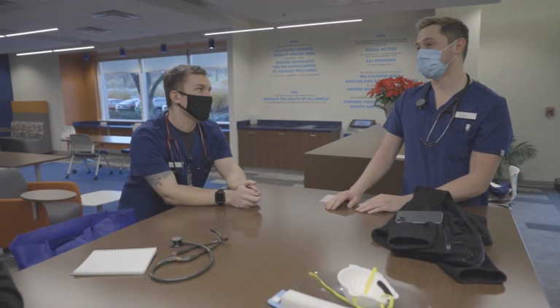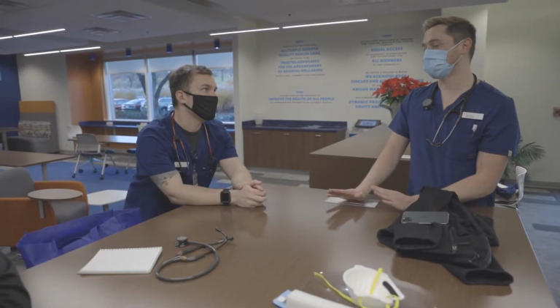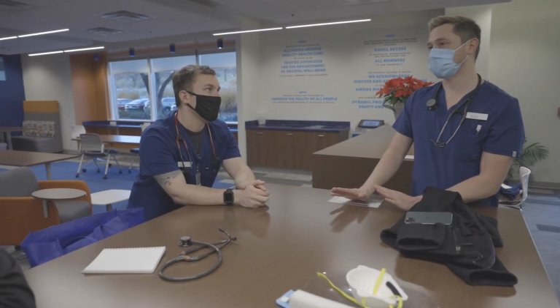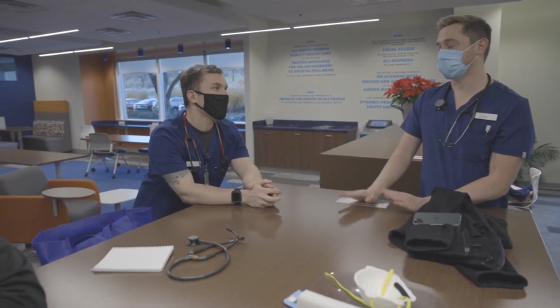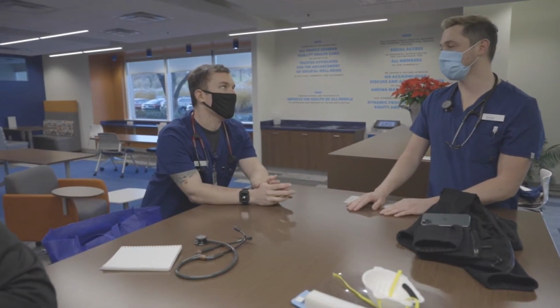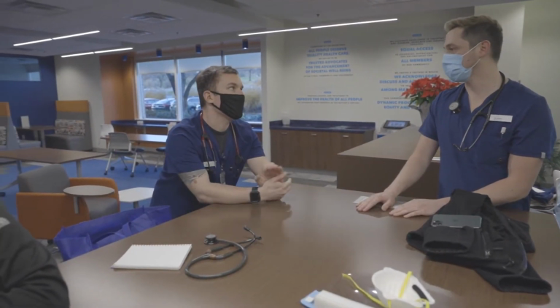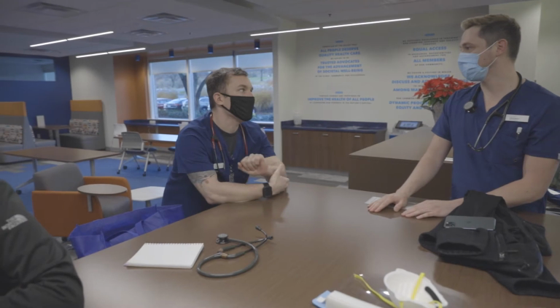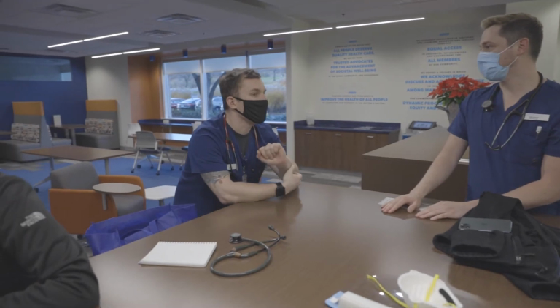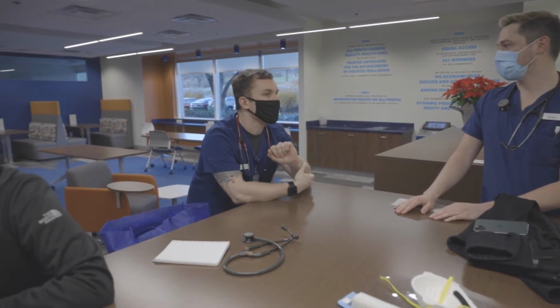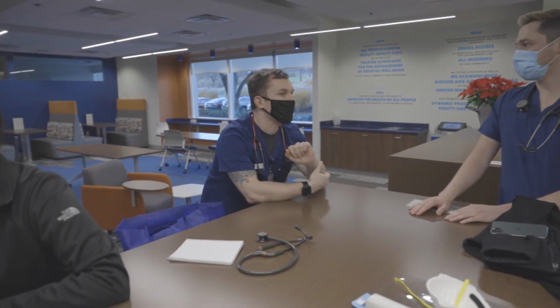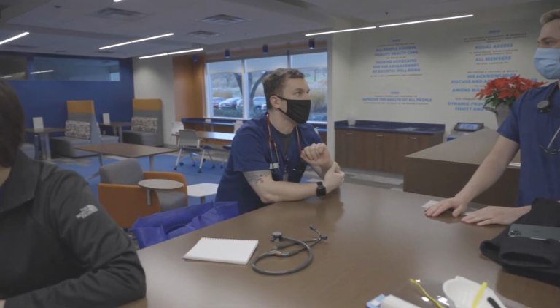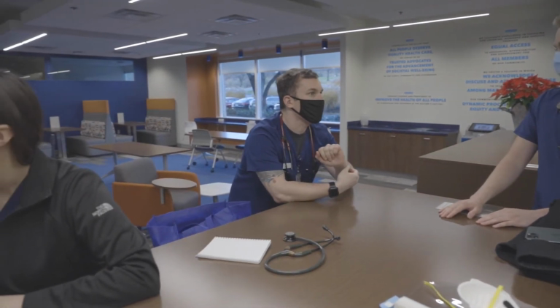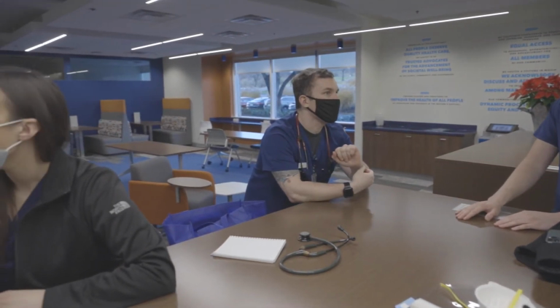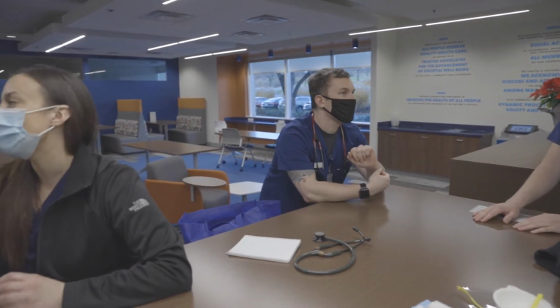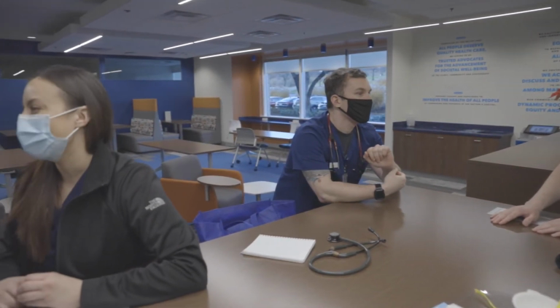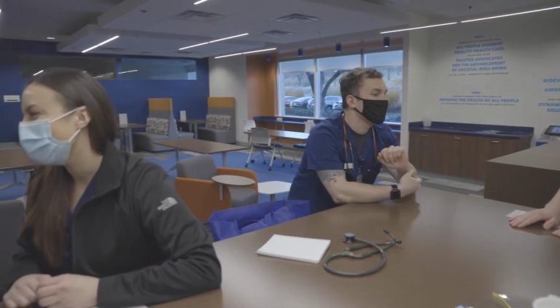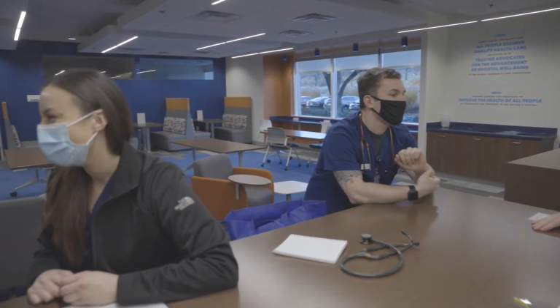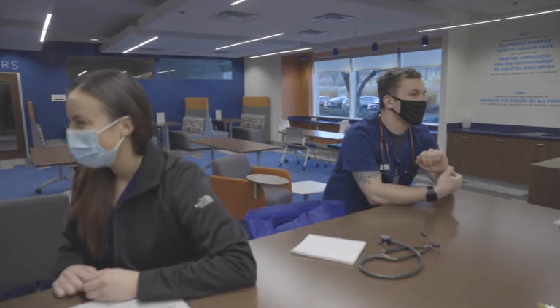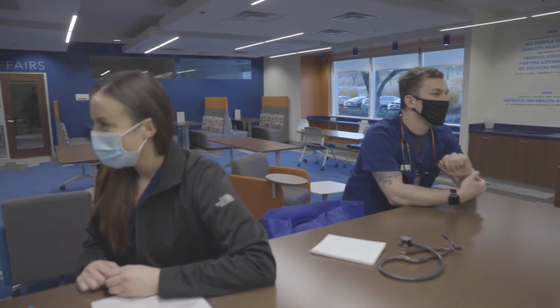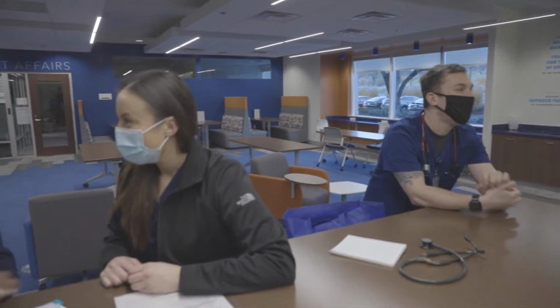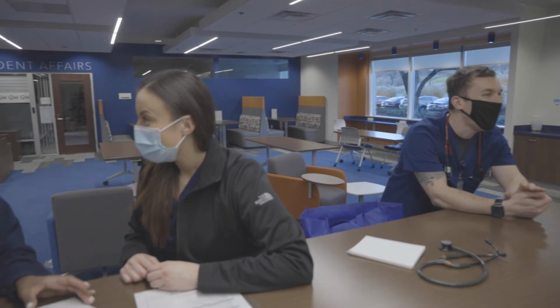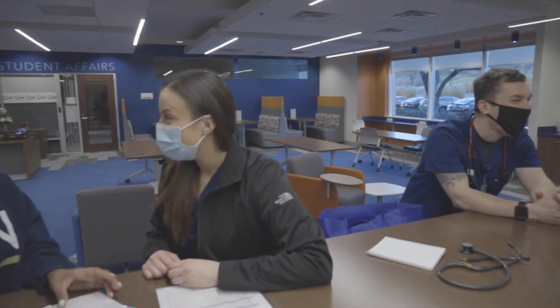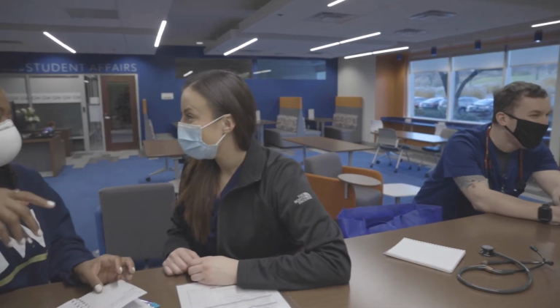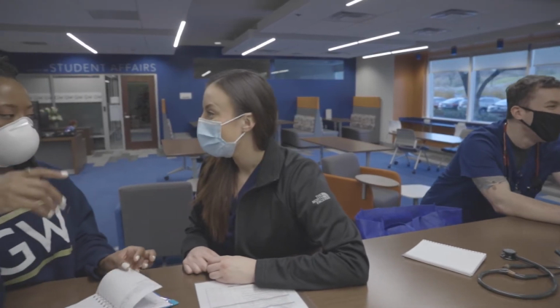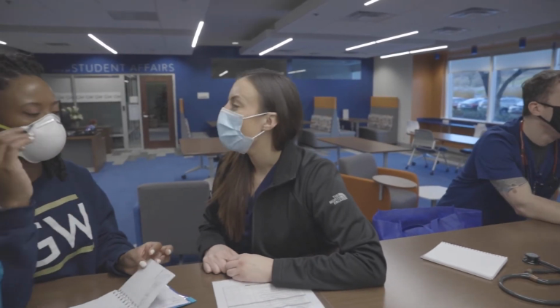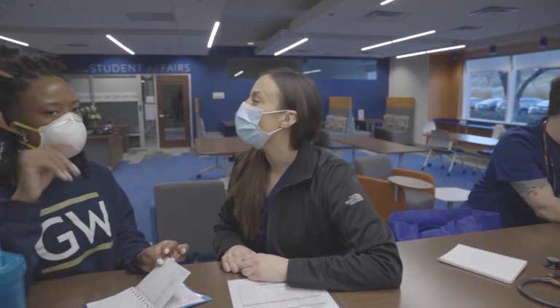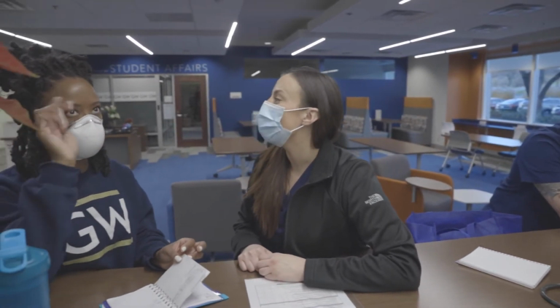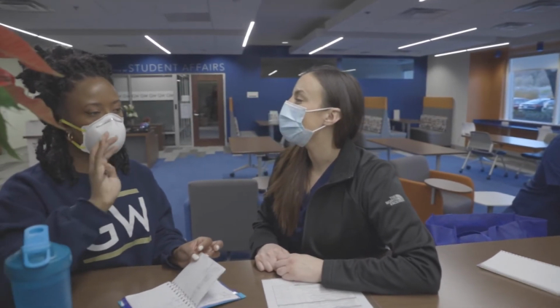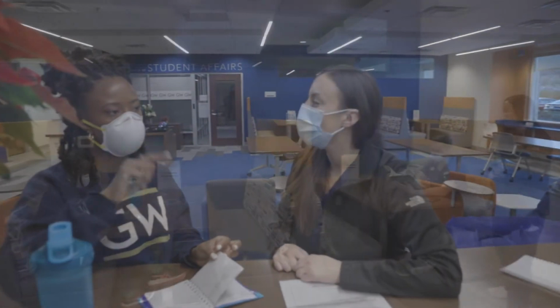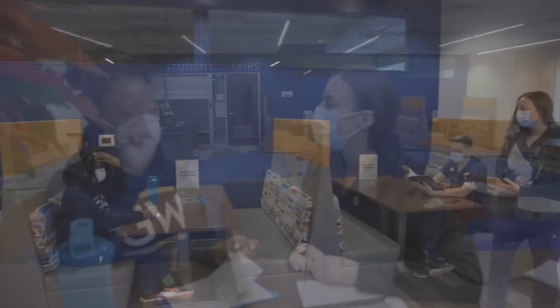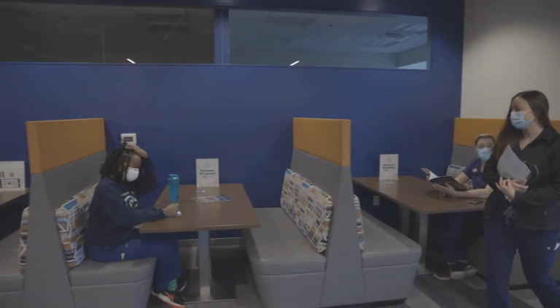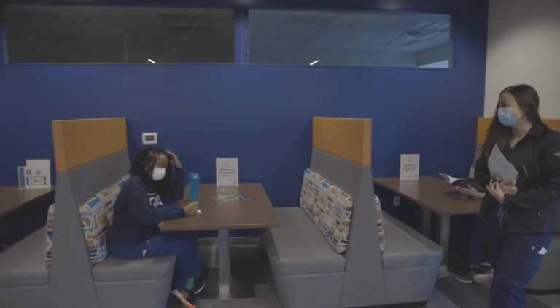As you enter the building, you'll see the Student Success Center. This is a place where students can hang out, study, relax, and support one another. Academic advisors have their offices here as well.